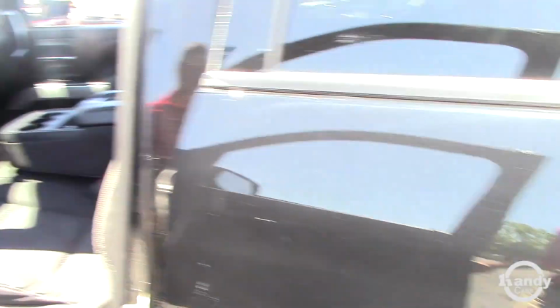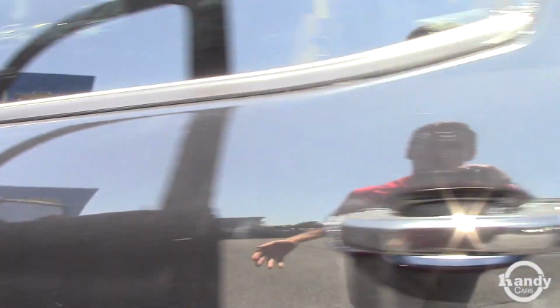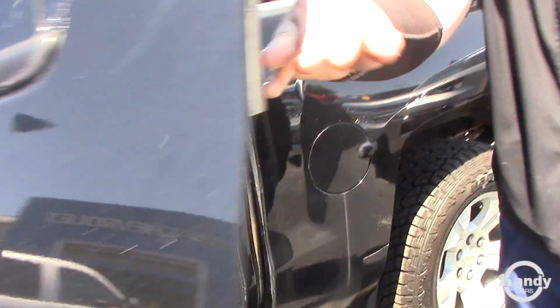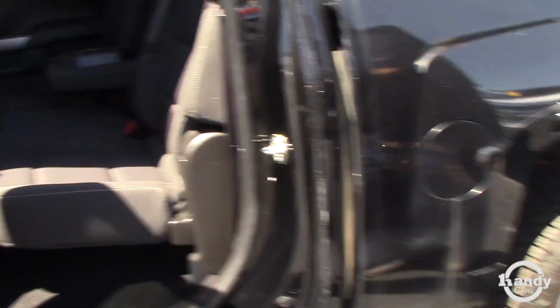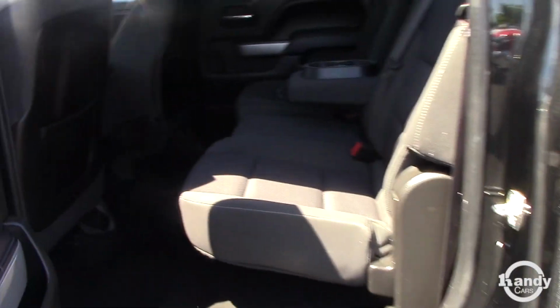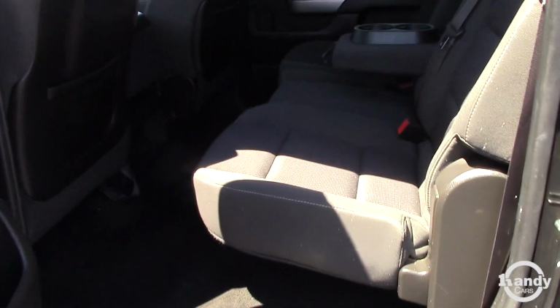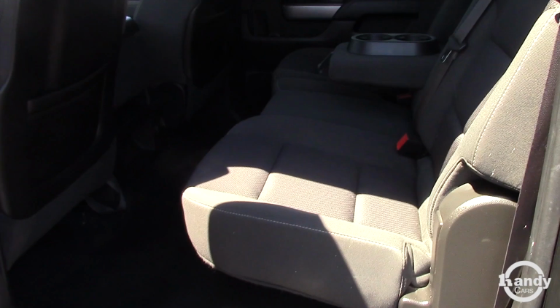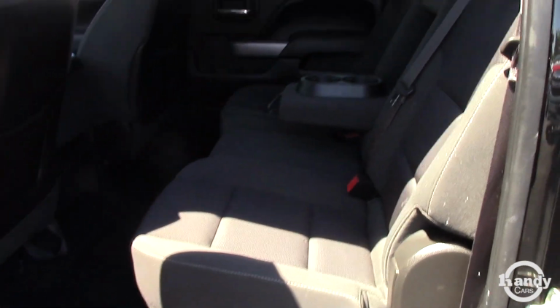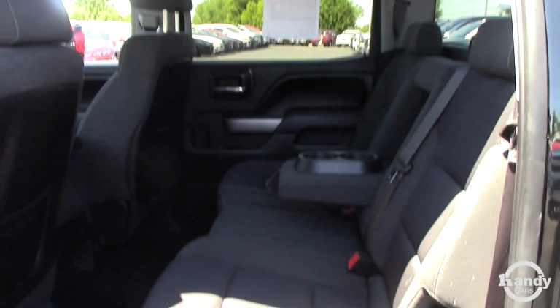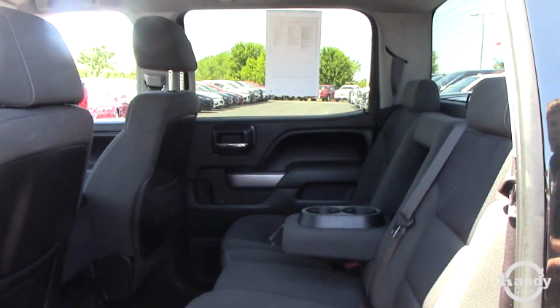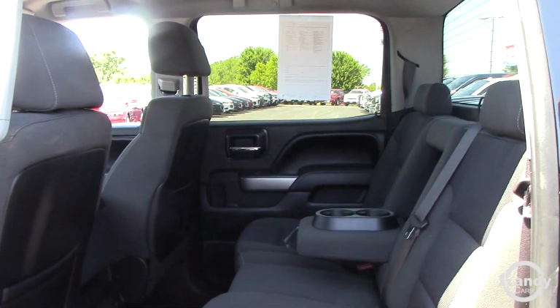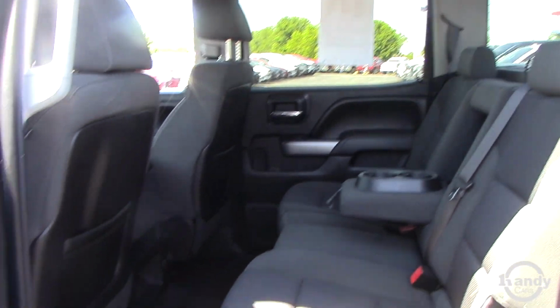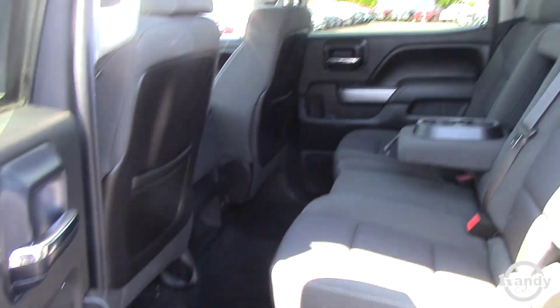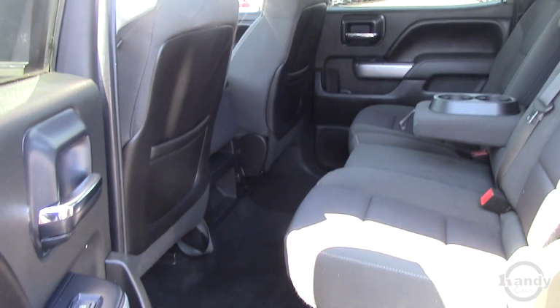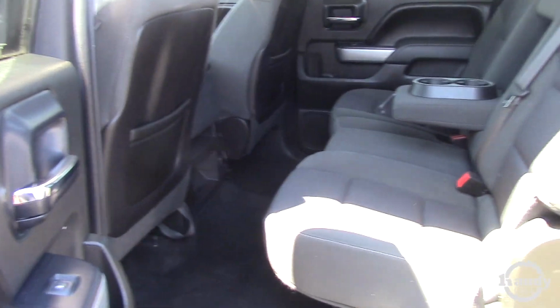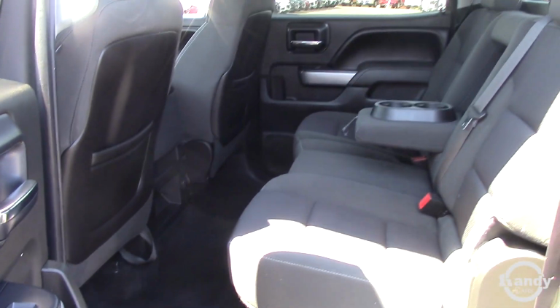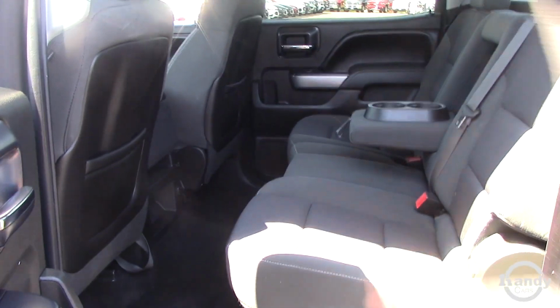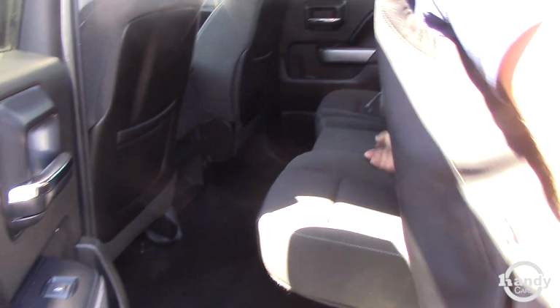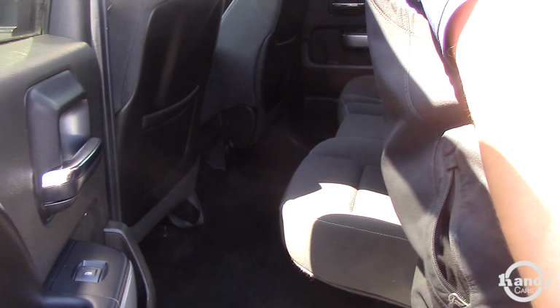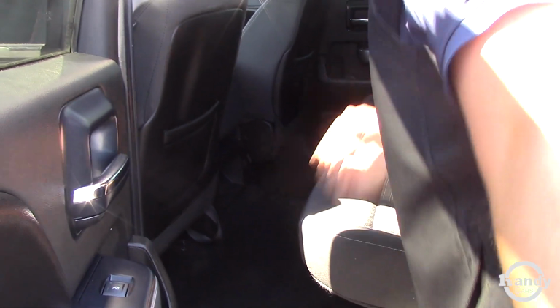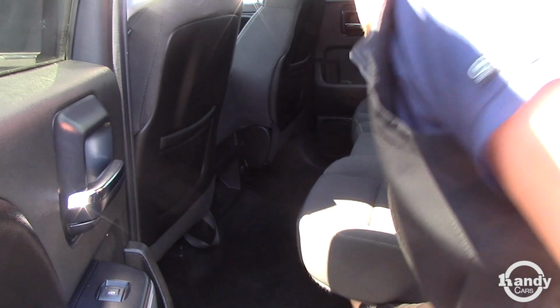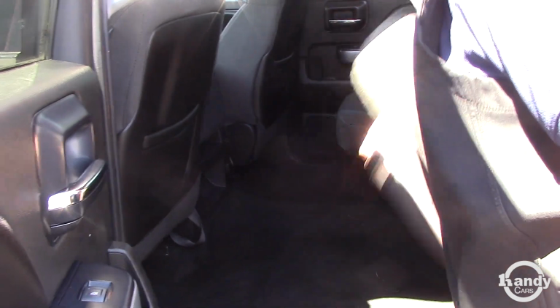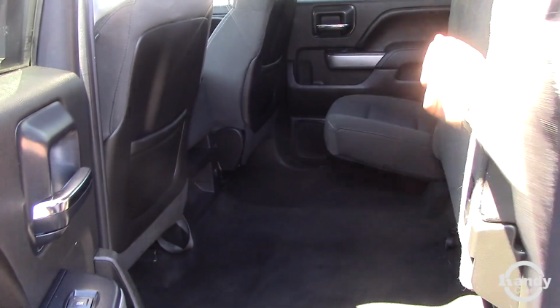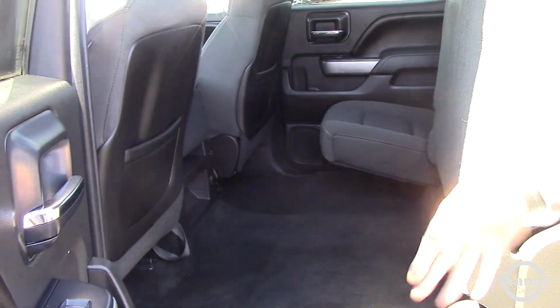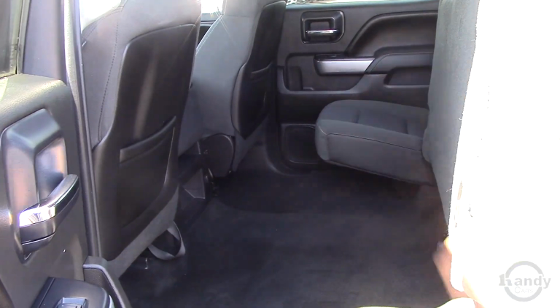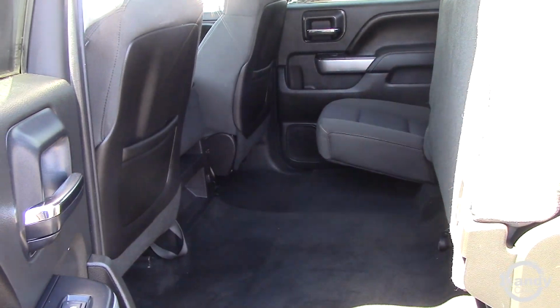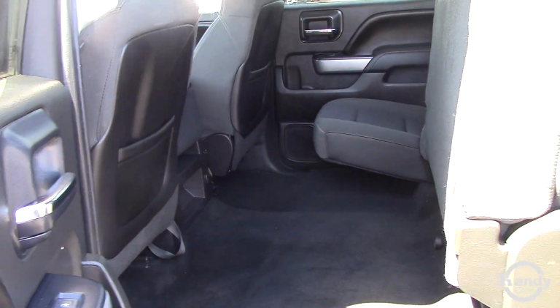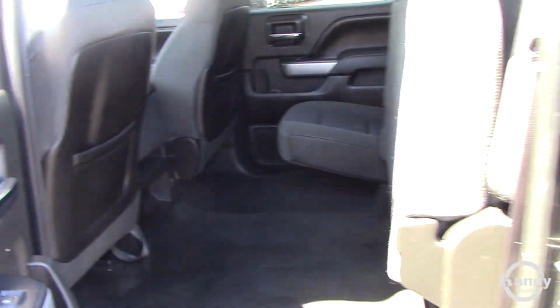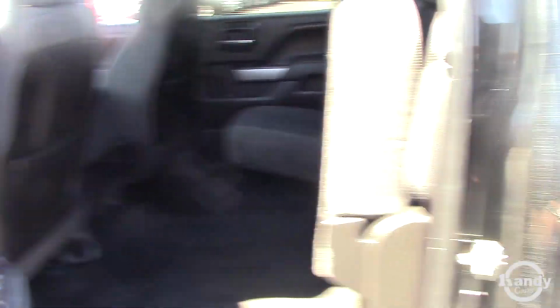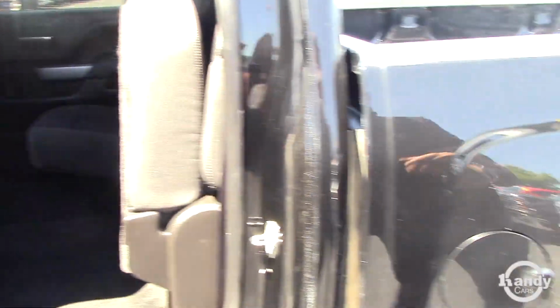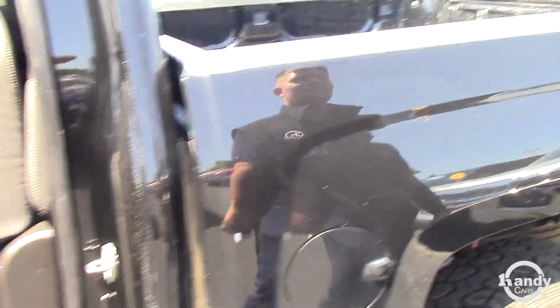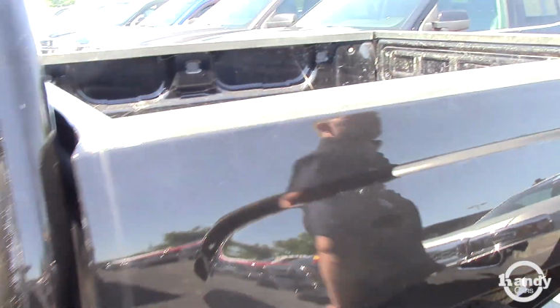Crew cab gives you plenty of room for you, maybe some kids, grandkids, whatever your current situation is. These seats do flip up, just so you know, giving you plenty of room if you need some for luggage or whatnot.